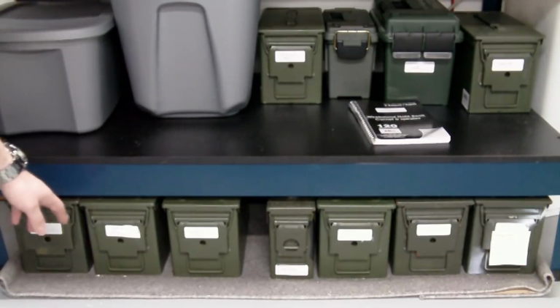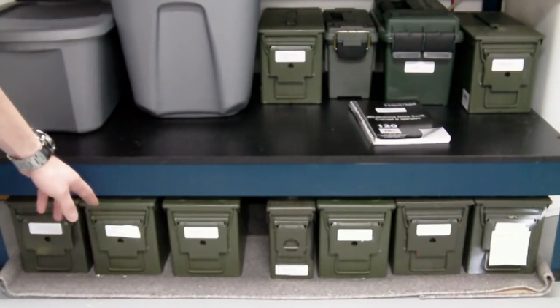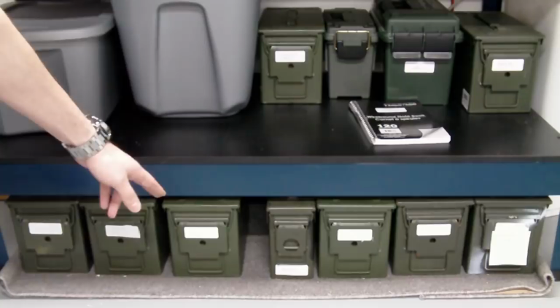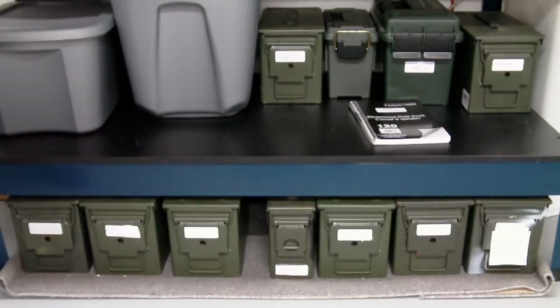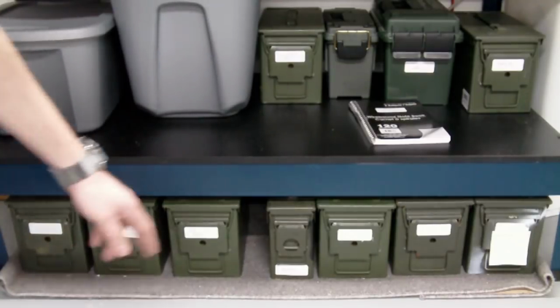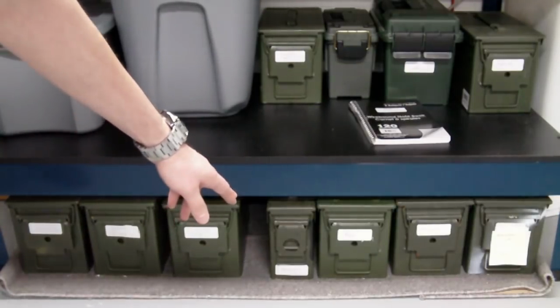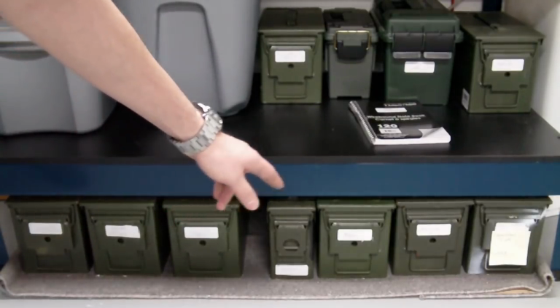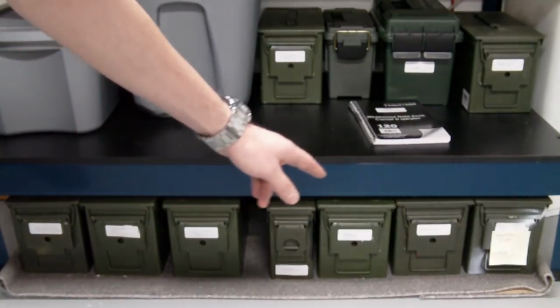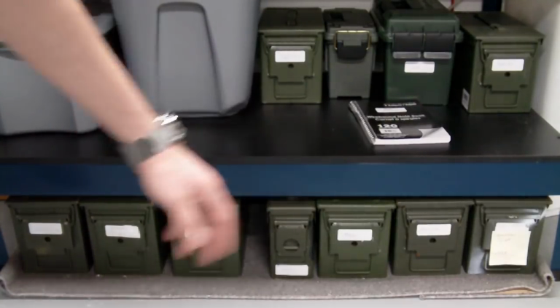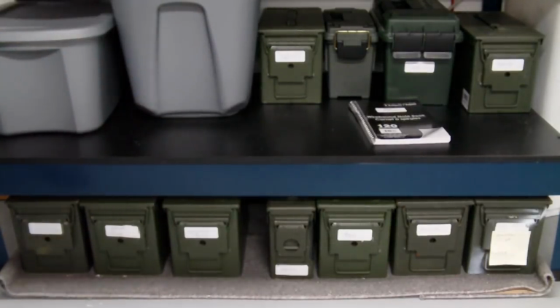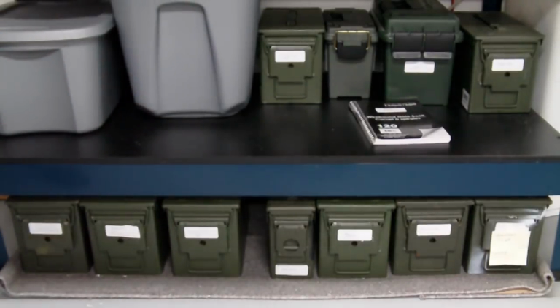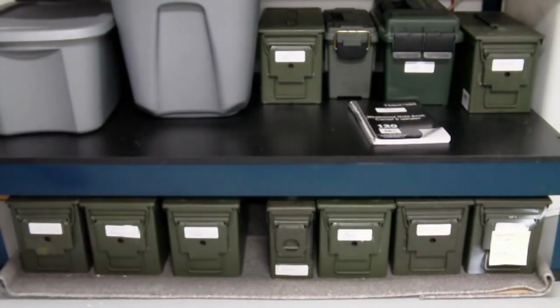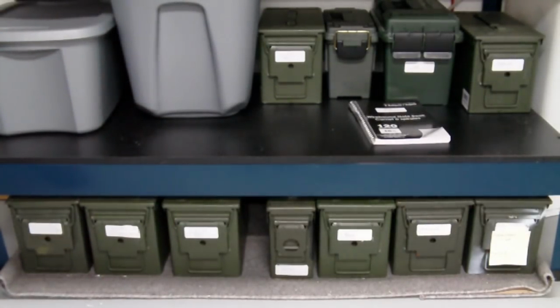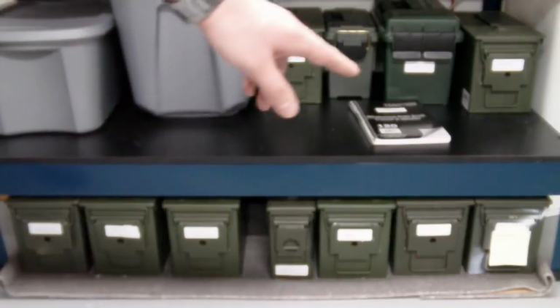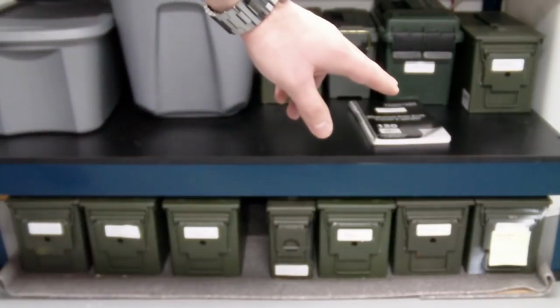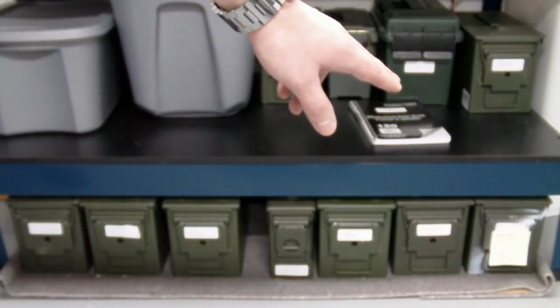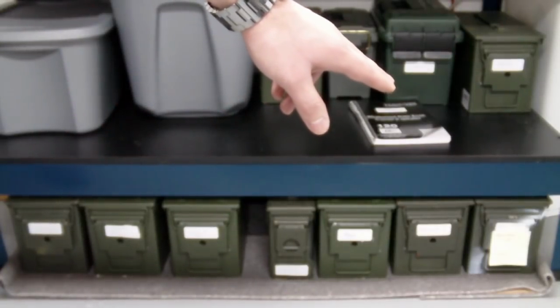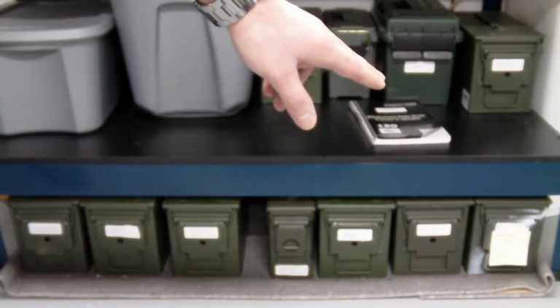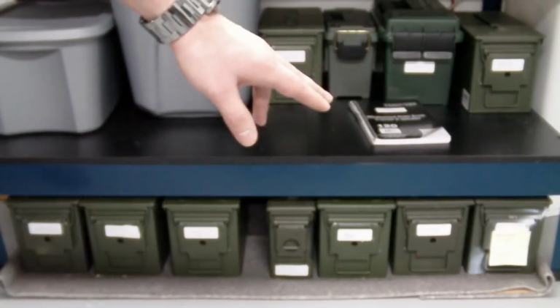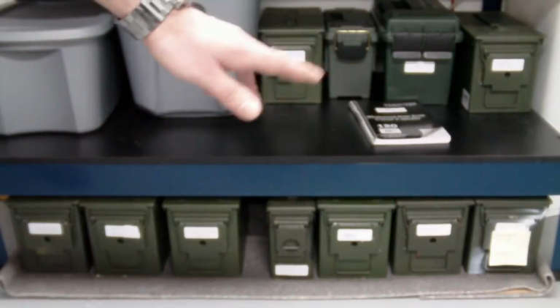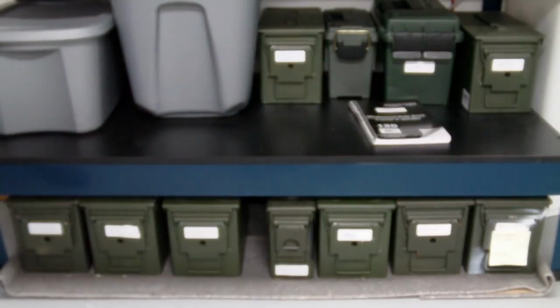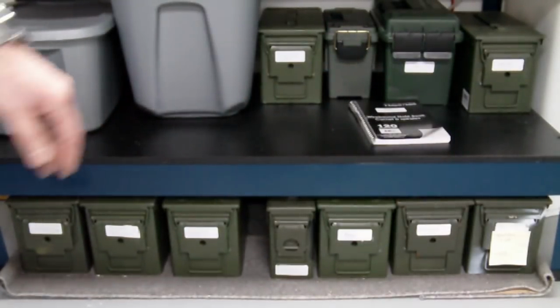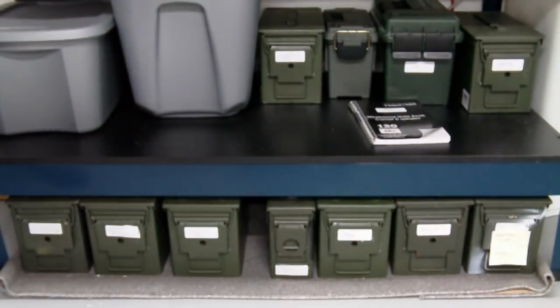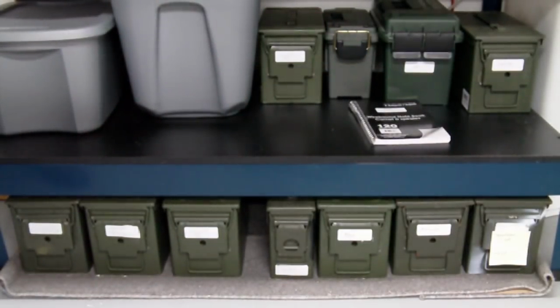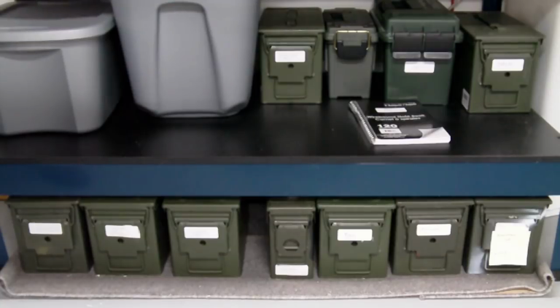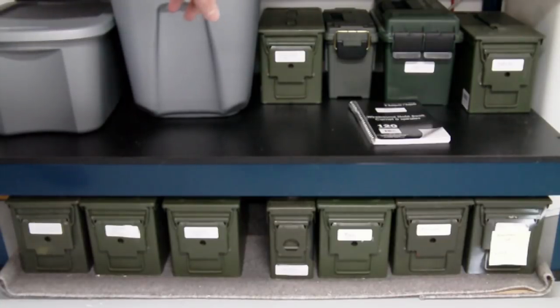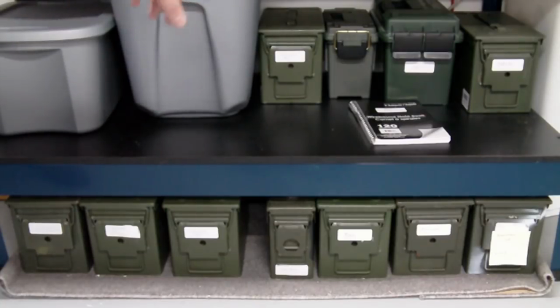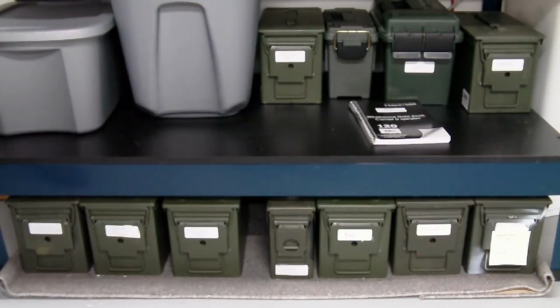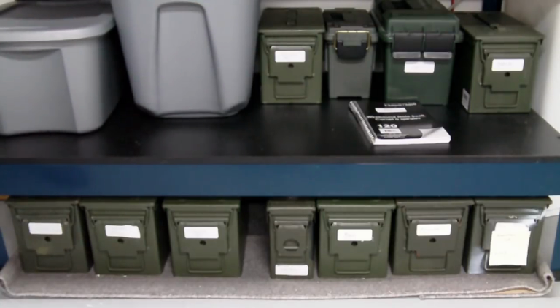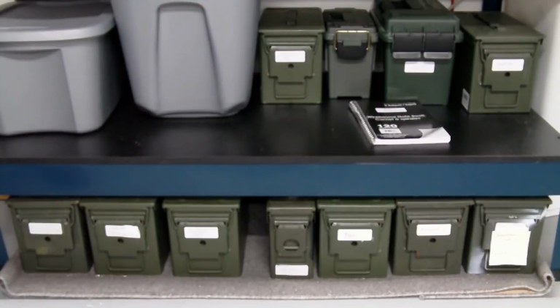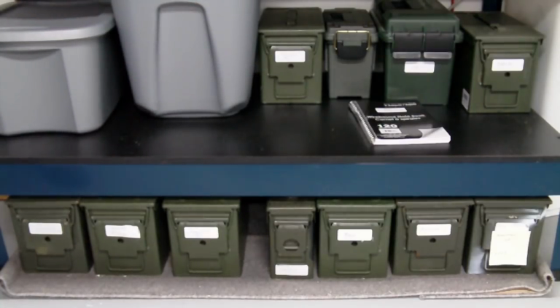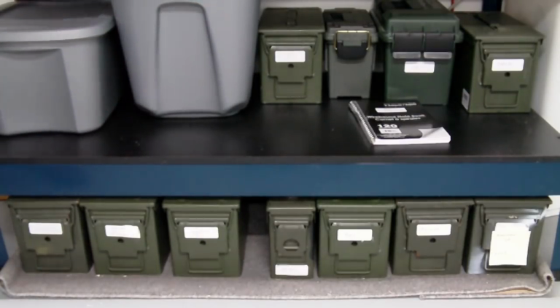So 7.62x54, 380 auto, 9mm, 7.62x39. I have one specific bin that's got a mix in it with some .223, 12 gauge, some .22, and then another 7.62x54R.